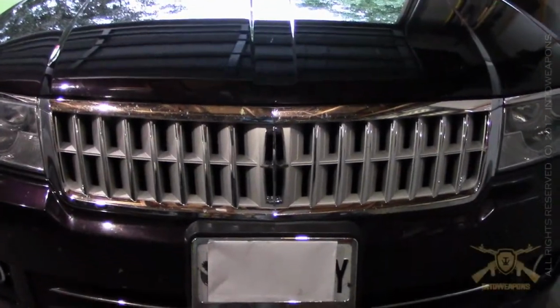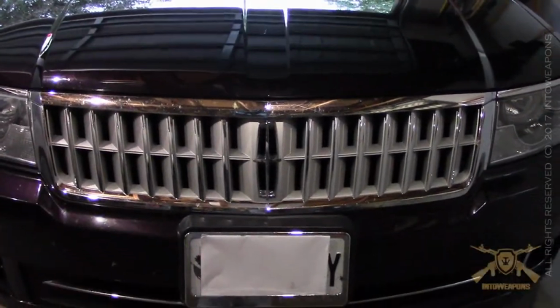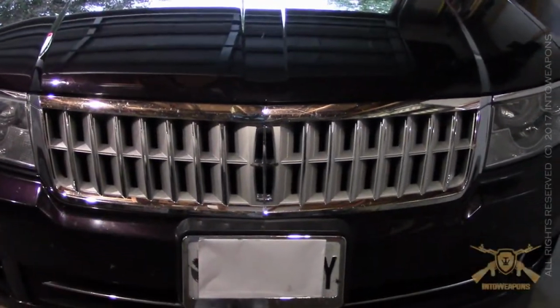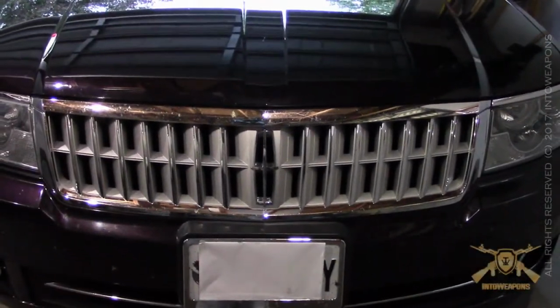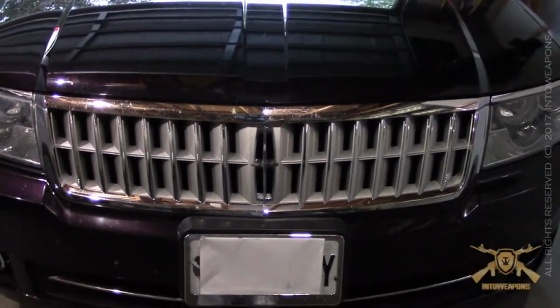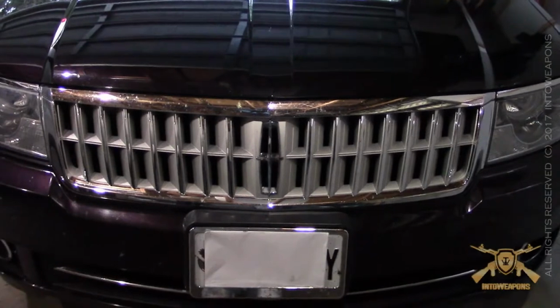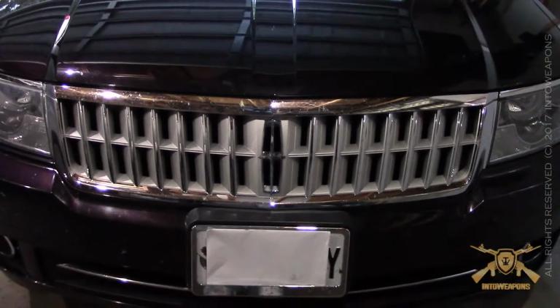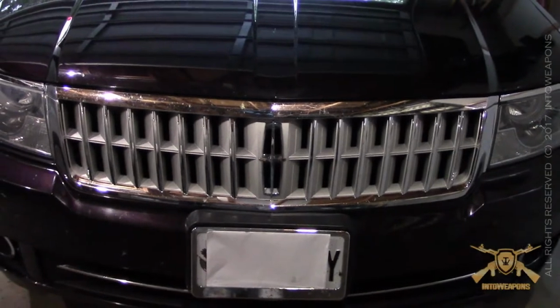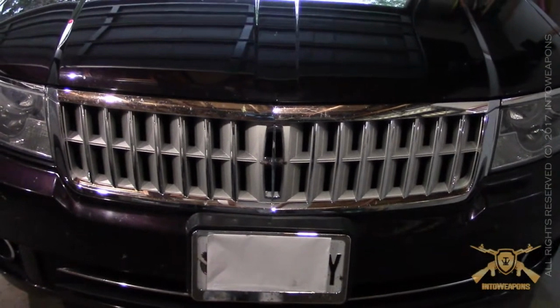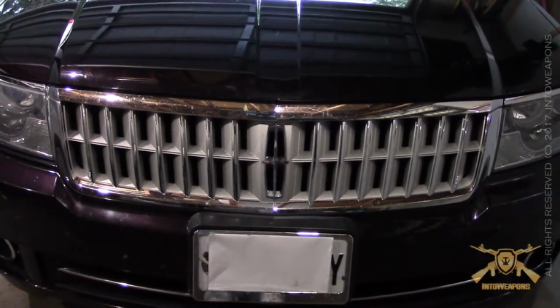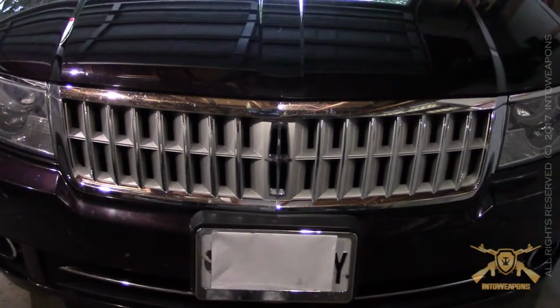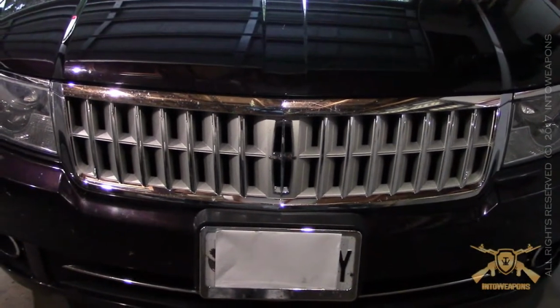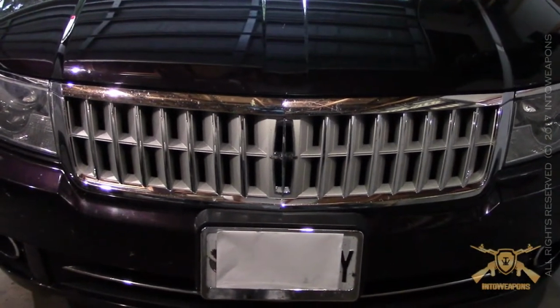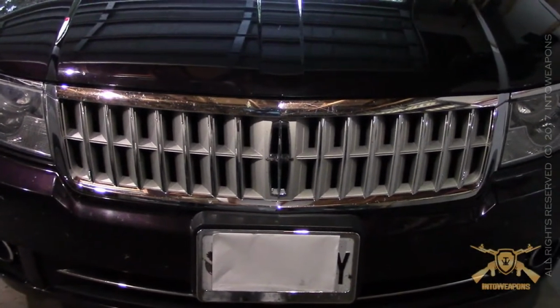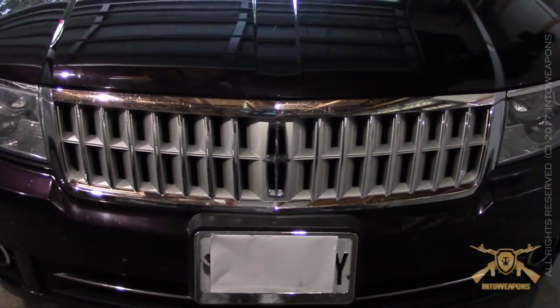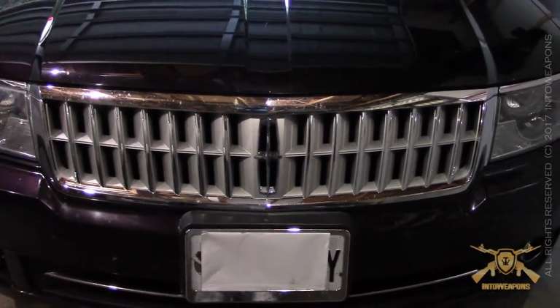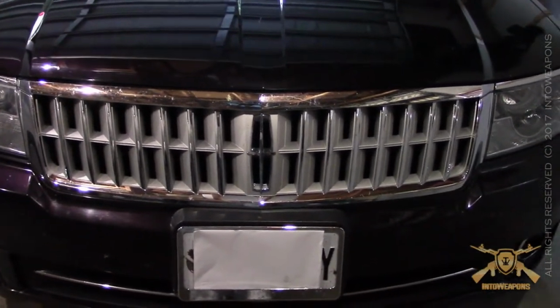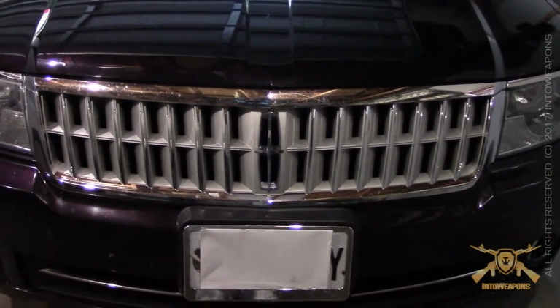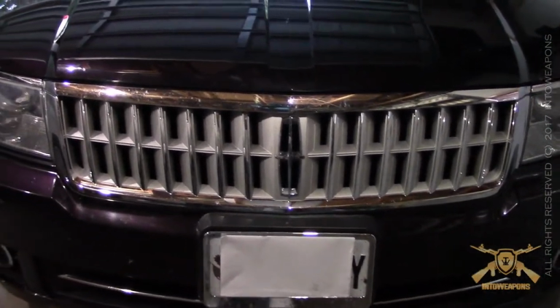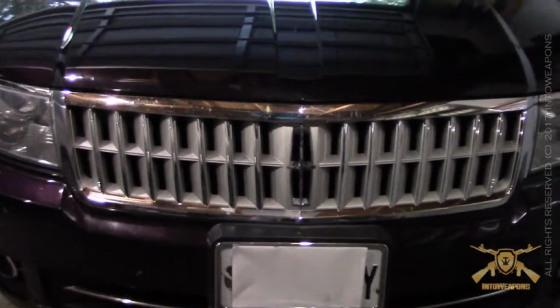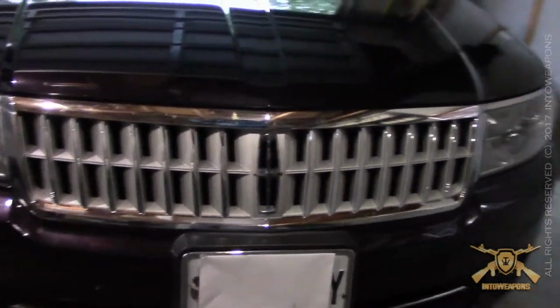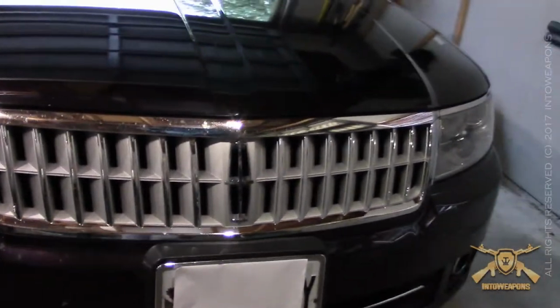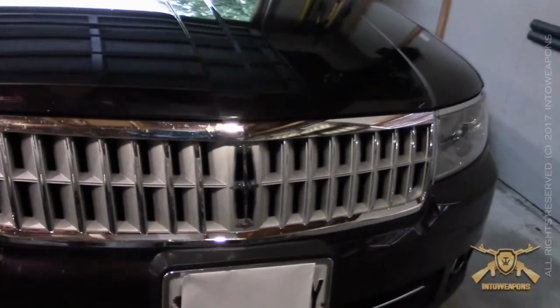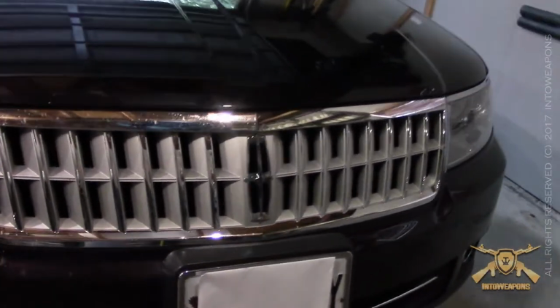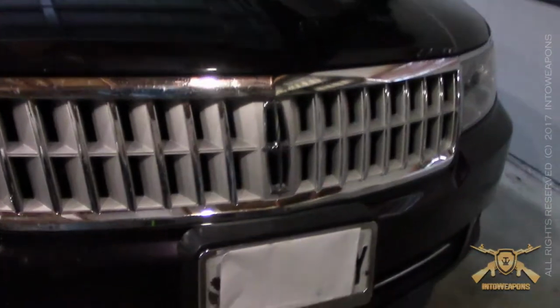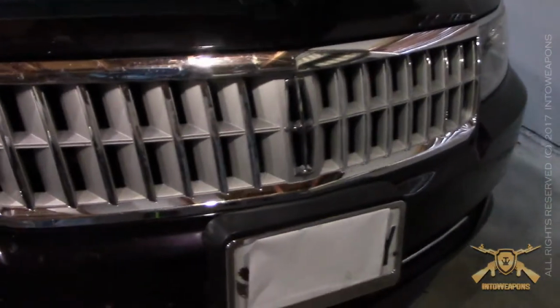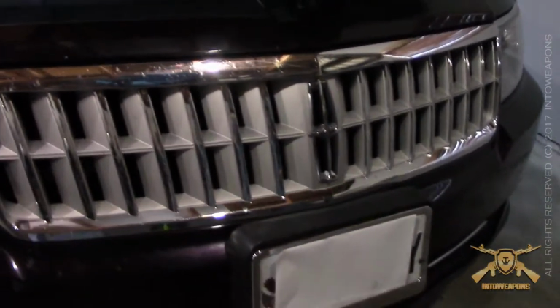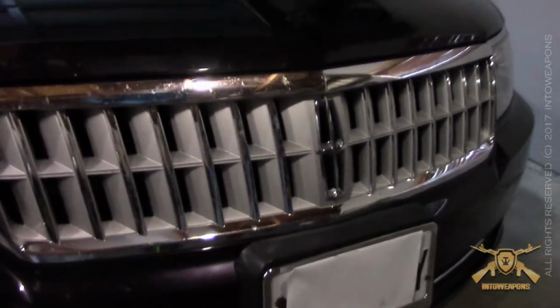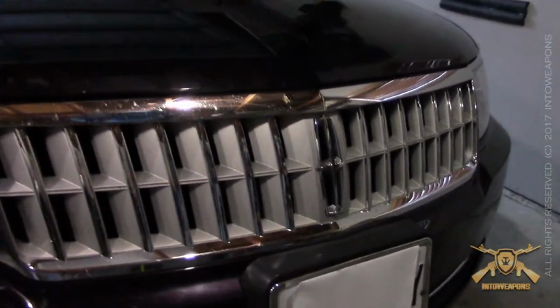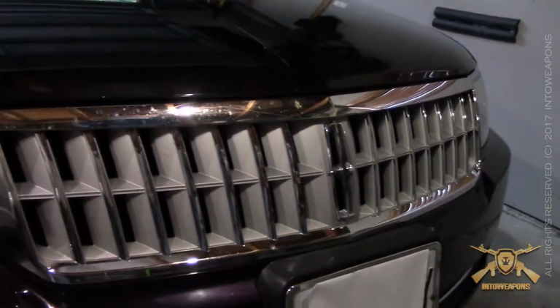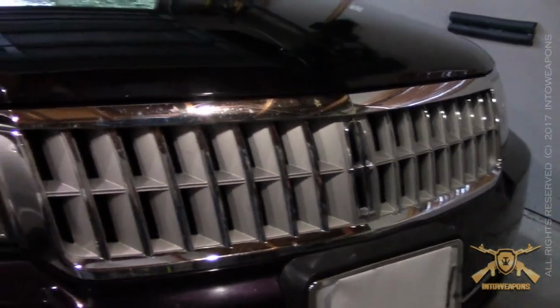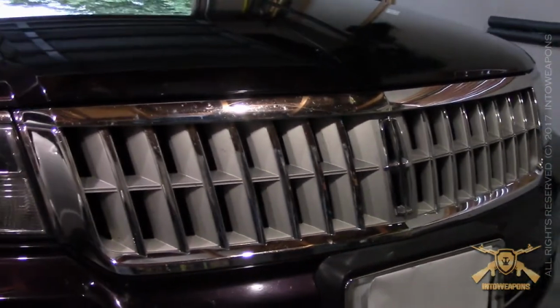Hey everyone, how's it going? It's In2Webens back again with you. Just wanted to do a quick before and after picture of my grill here on the 2007 Lincoln MKZ.